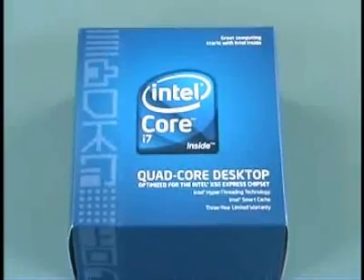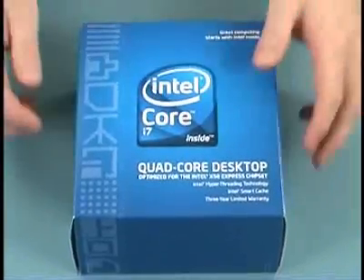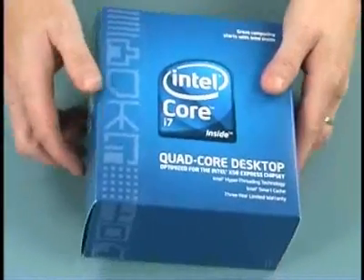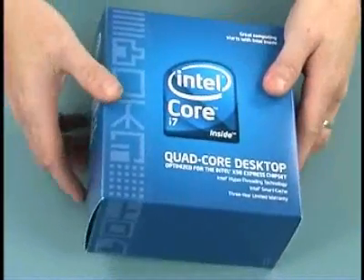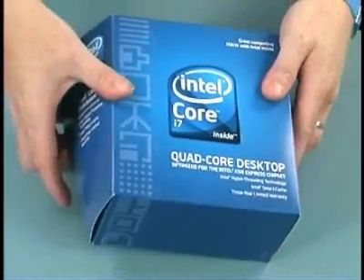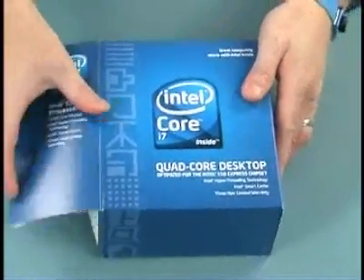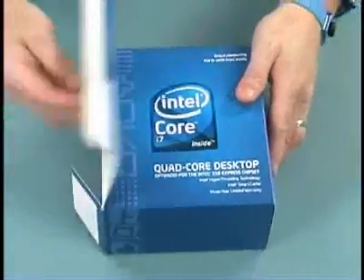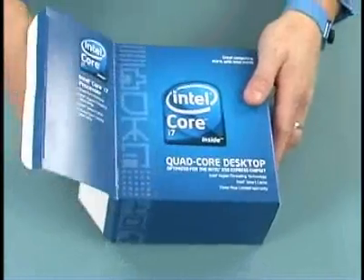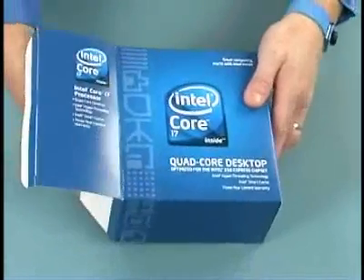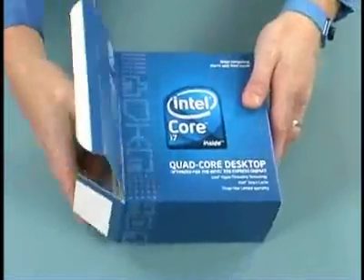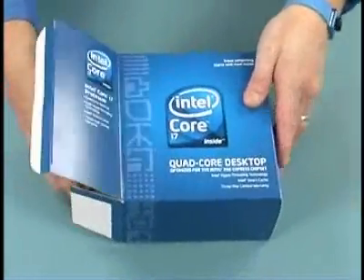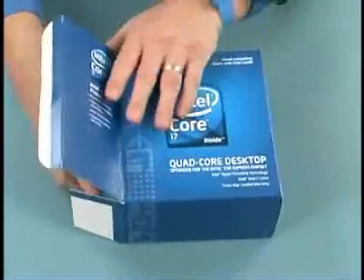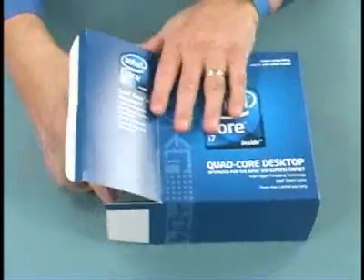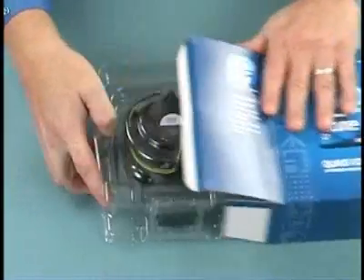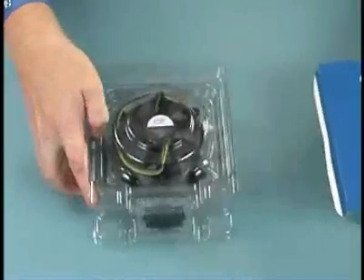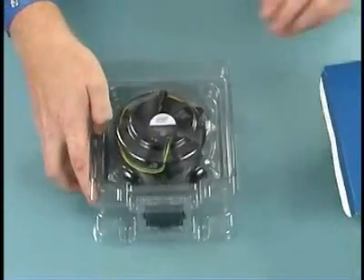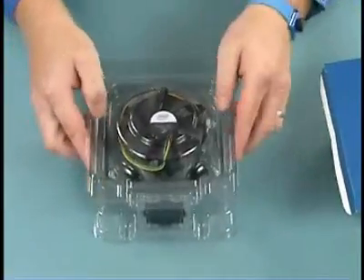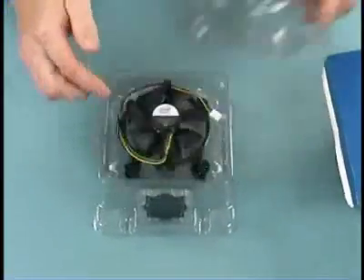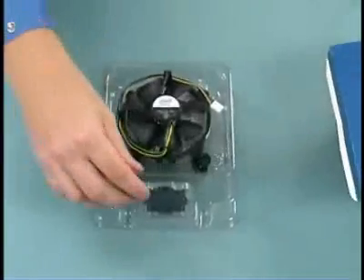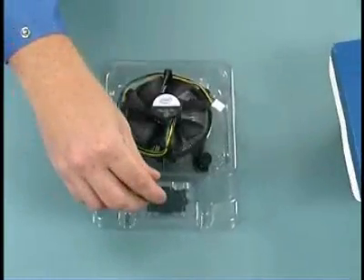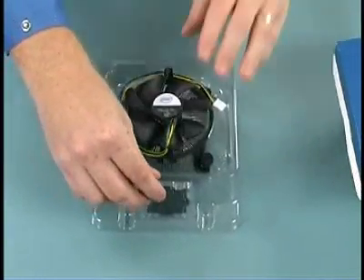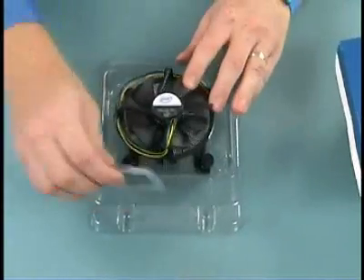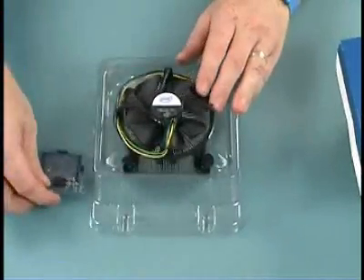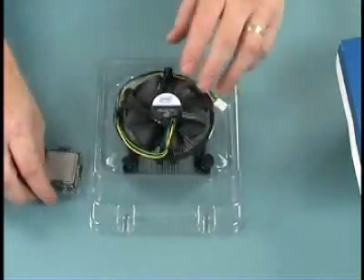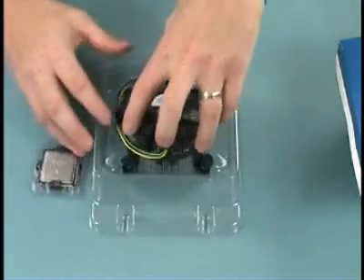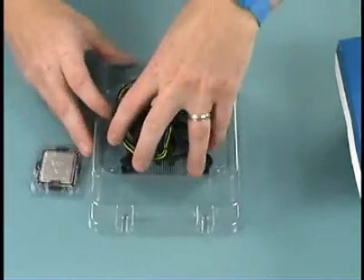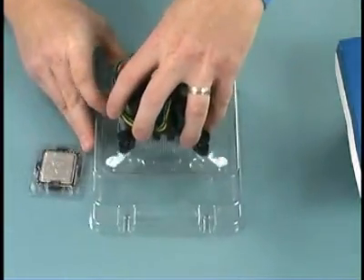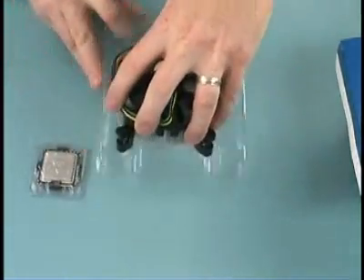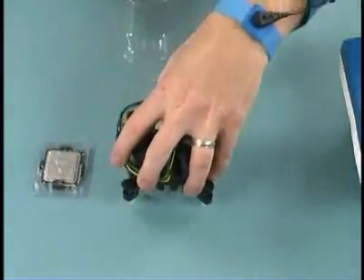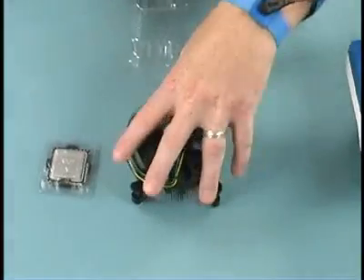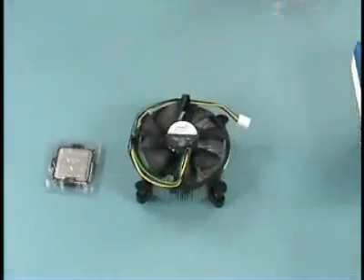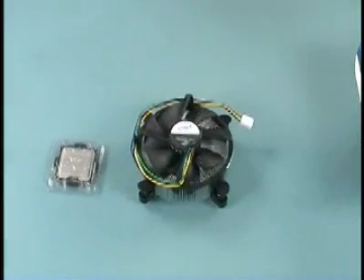Before installation, unpack the processor and fan heatsink from their packaging. The processor is now packaged in its own protective plastic cartridge. Leave it in the plastic while the socket on the motherboard is prepped.